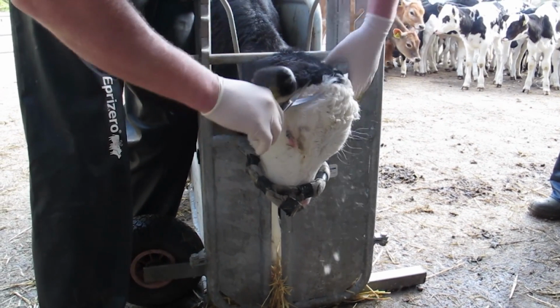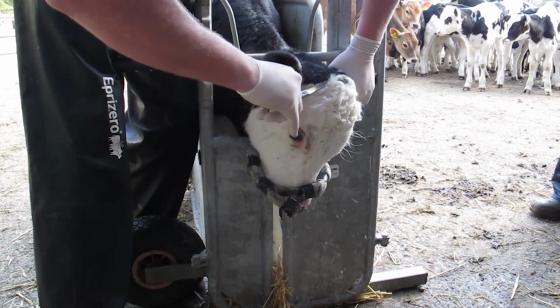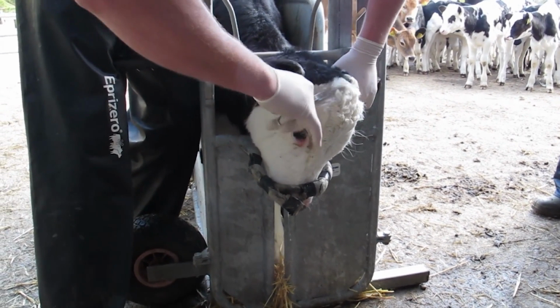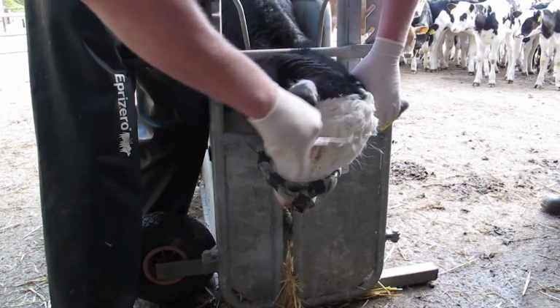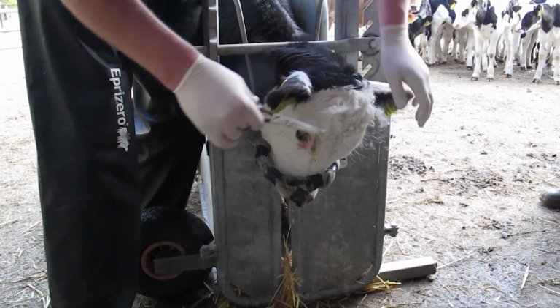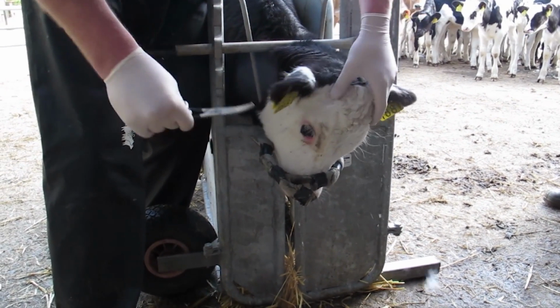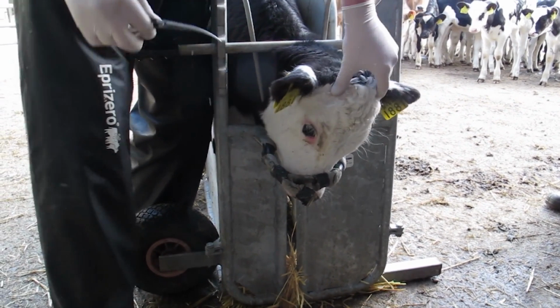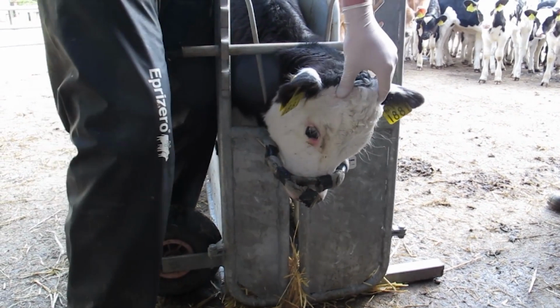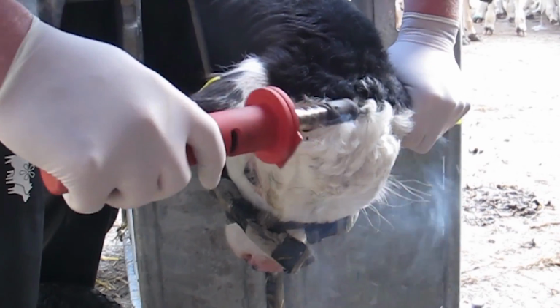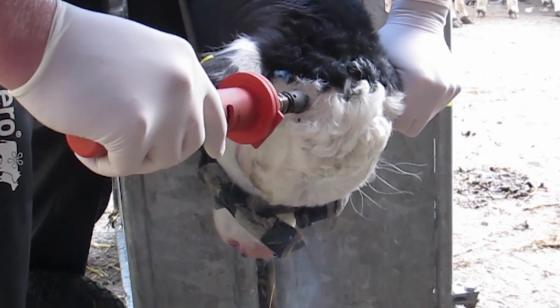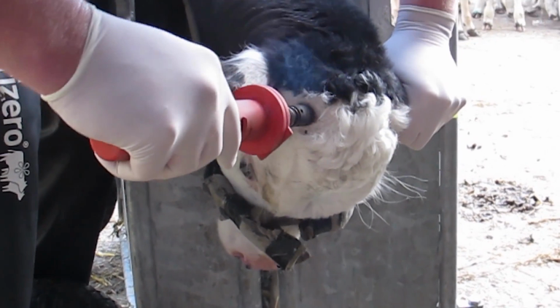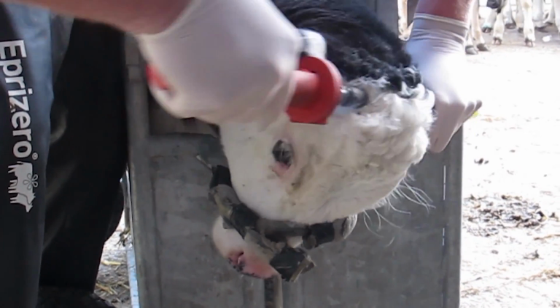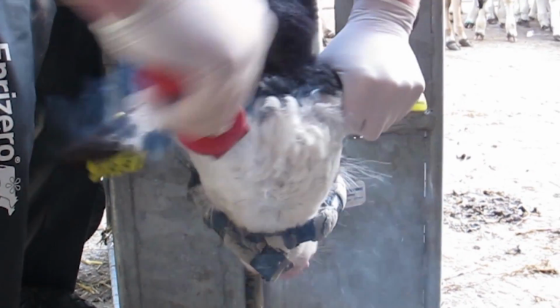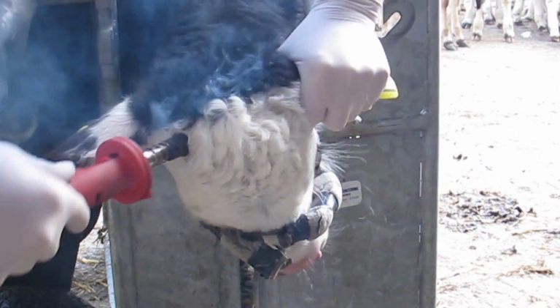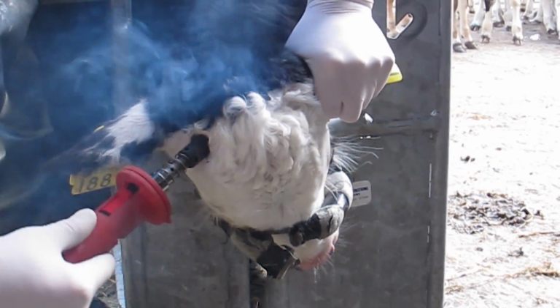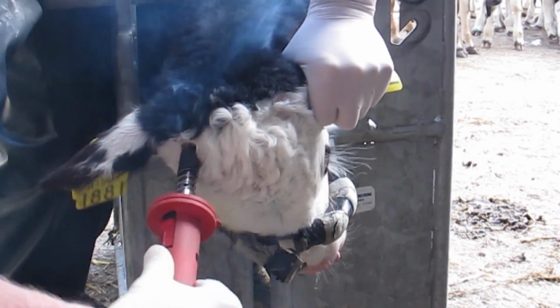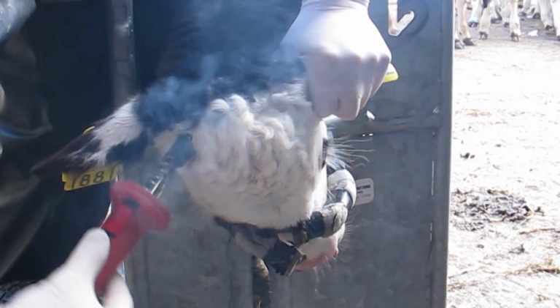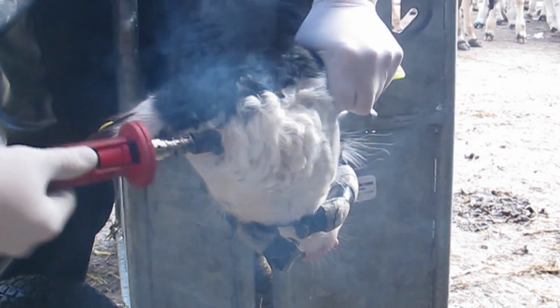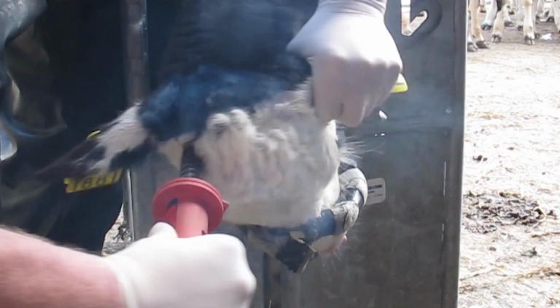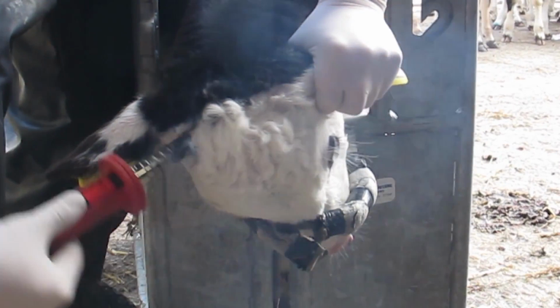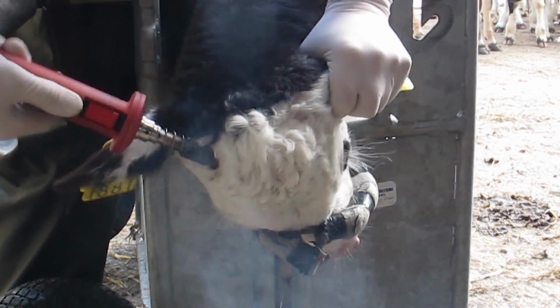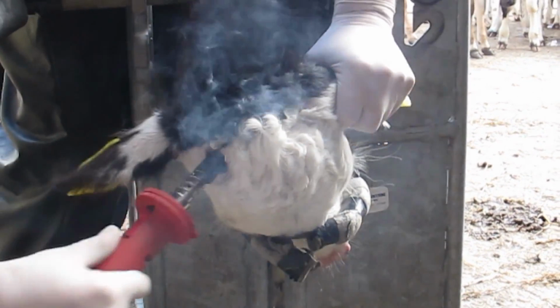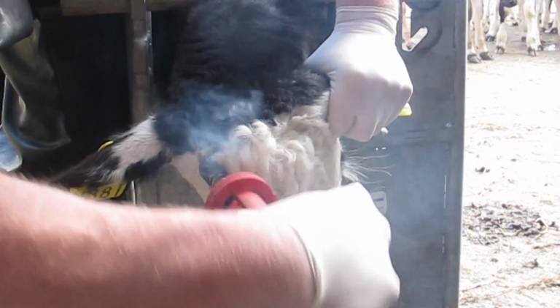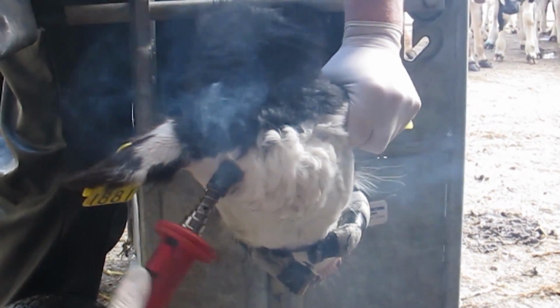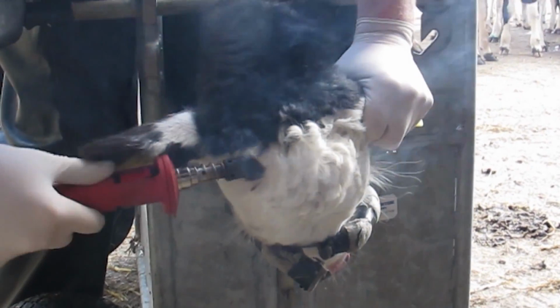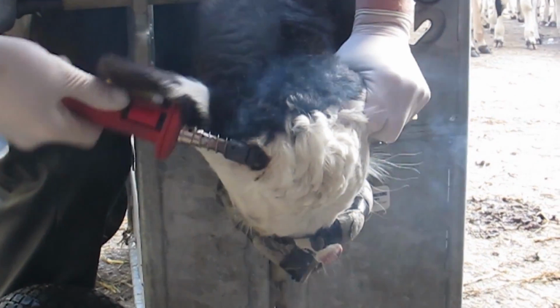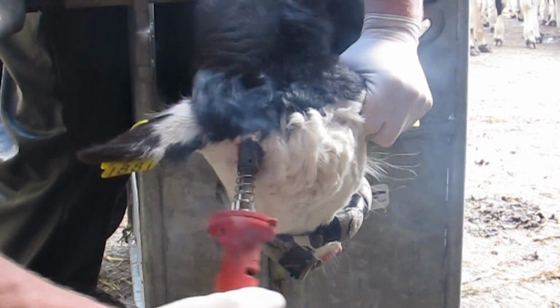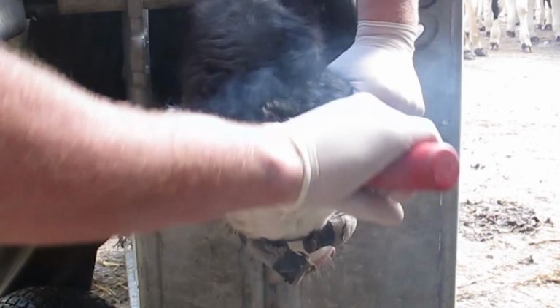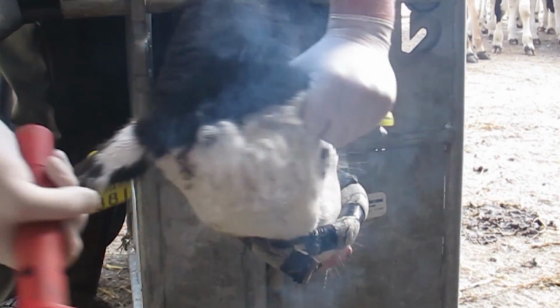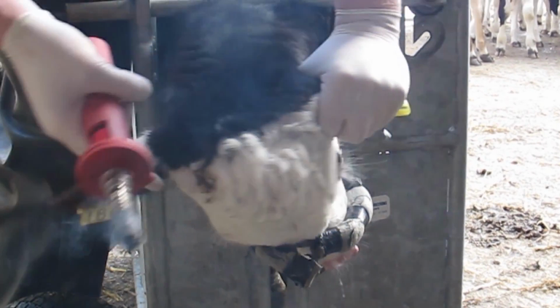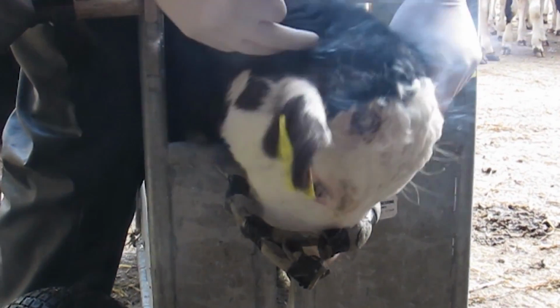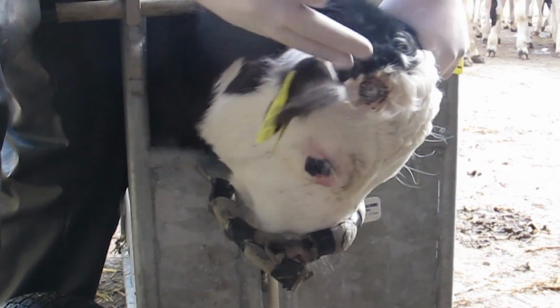Surplus hair should be clipped off to allow better visibility and it also reduces the amount of smoke created during the dehorning process. Have the dehorner red hot when completing the job and keep it applied to the horn bud while you dehorn the calf.